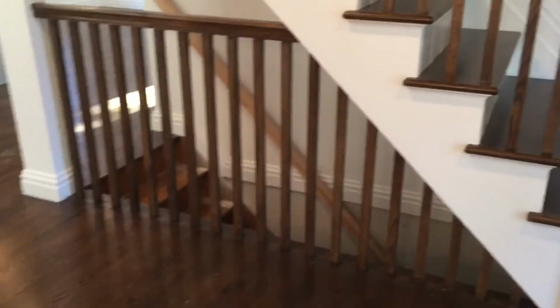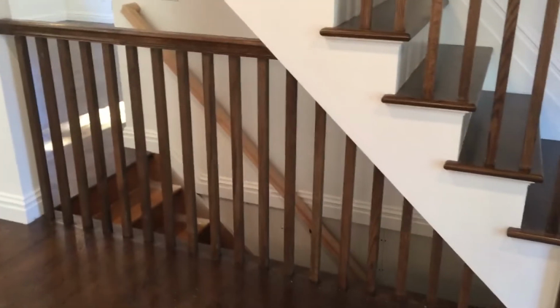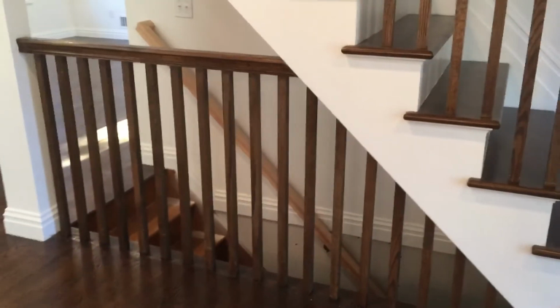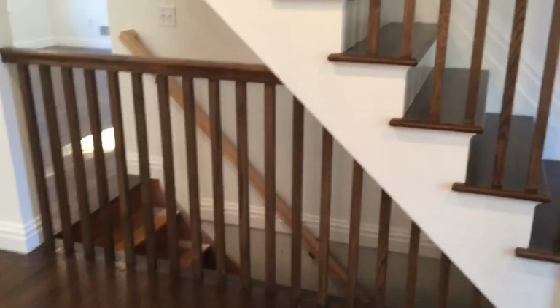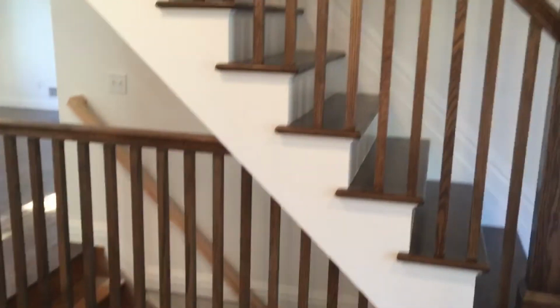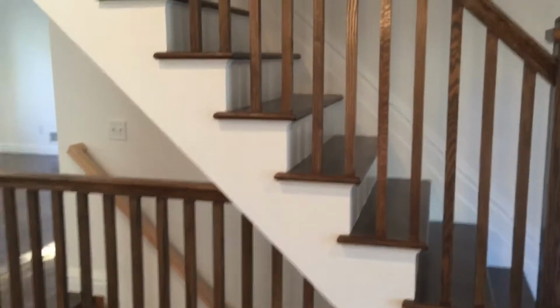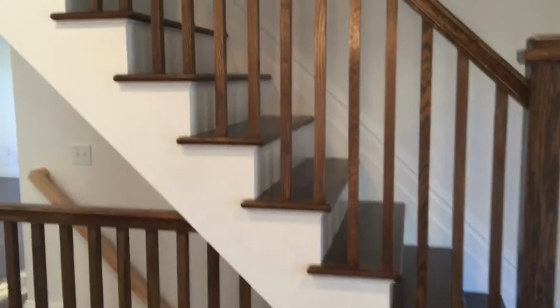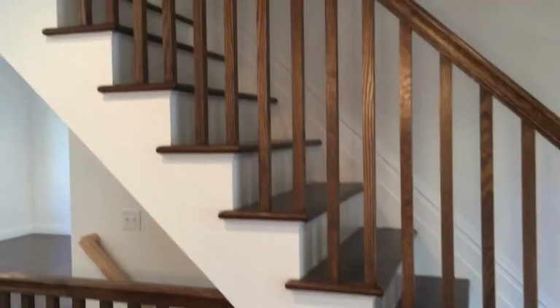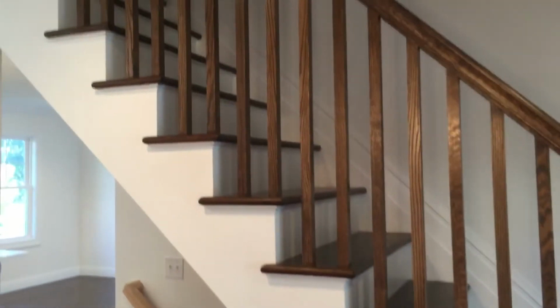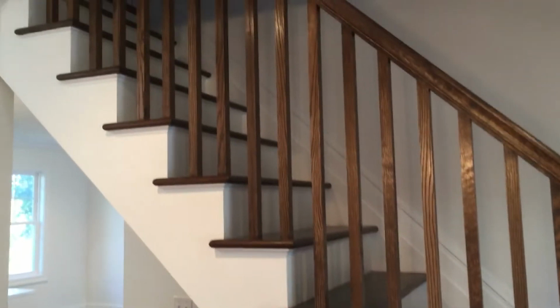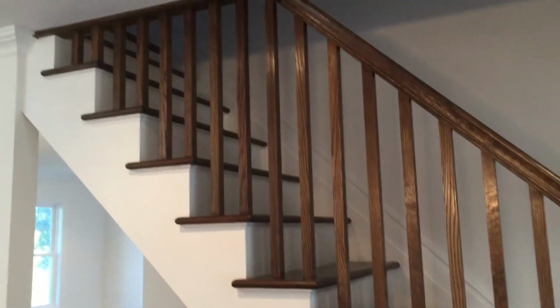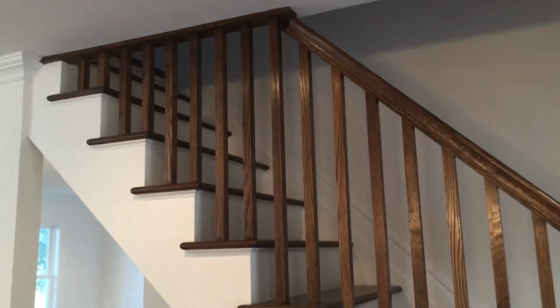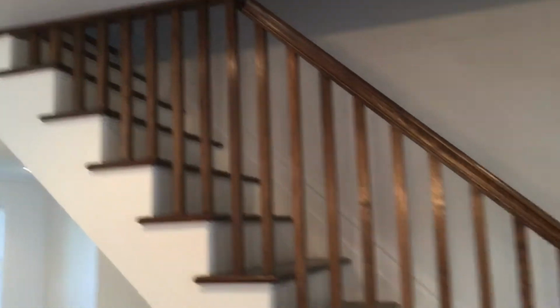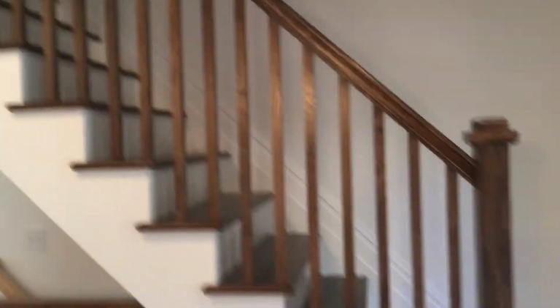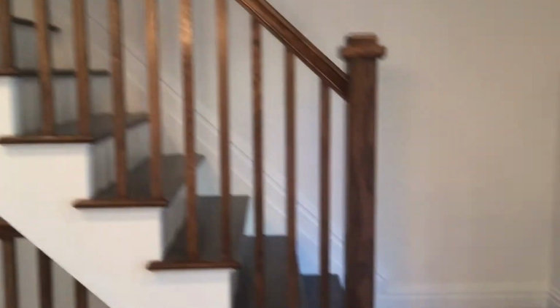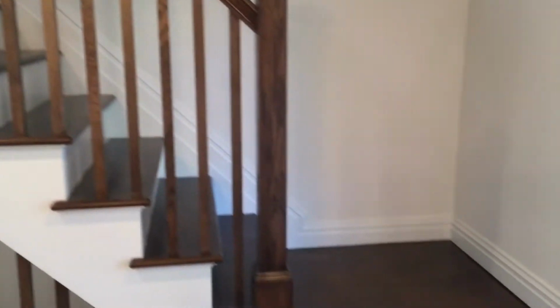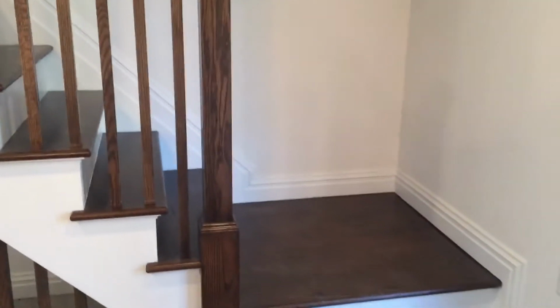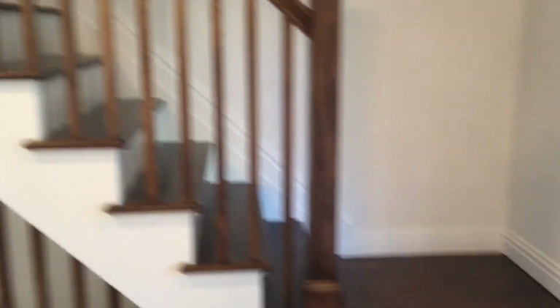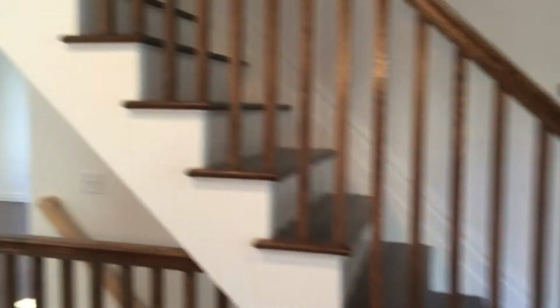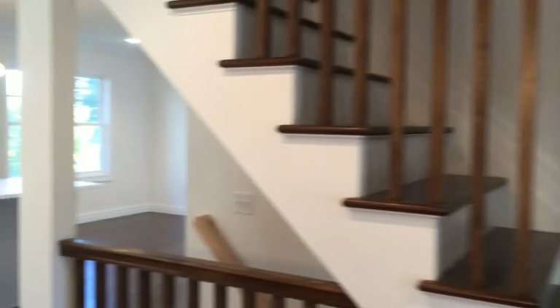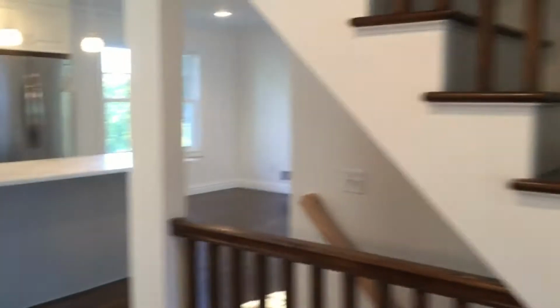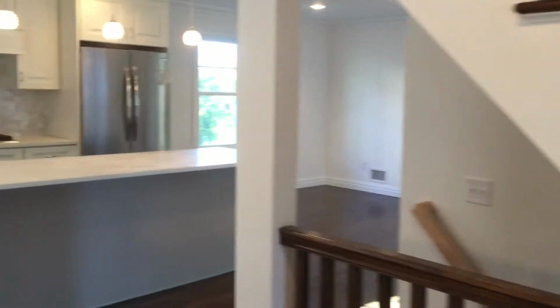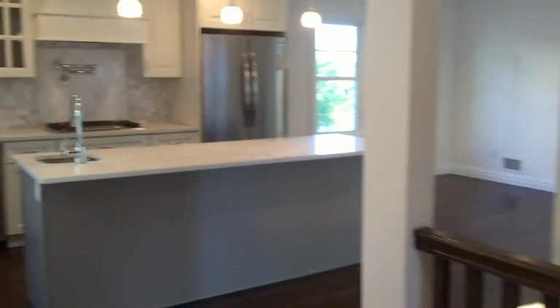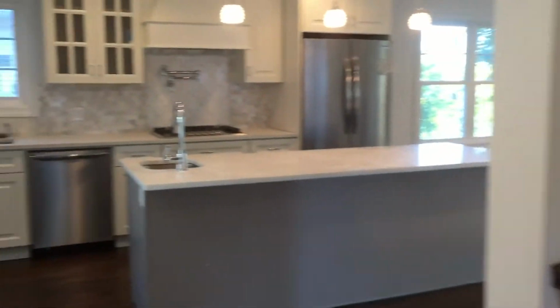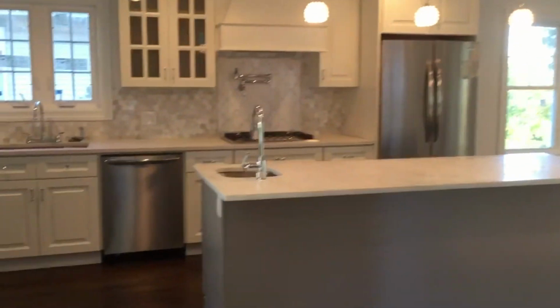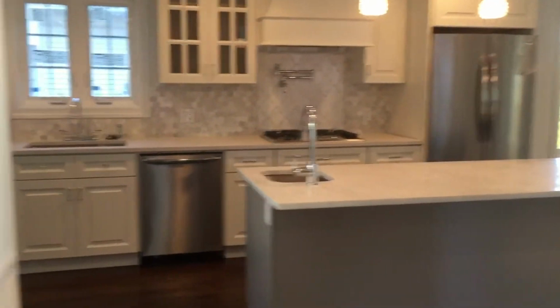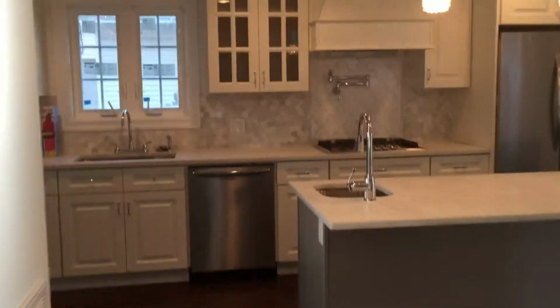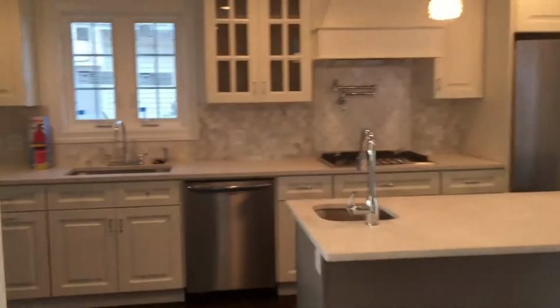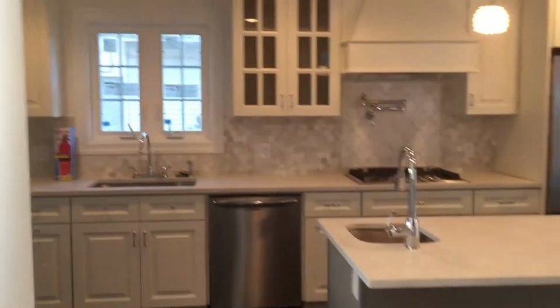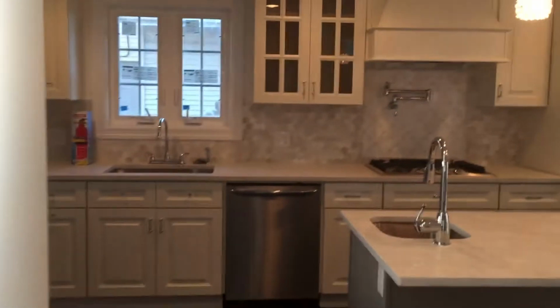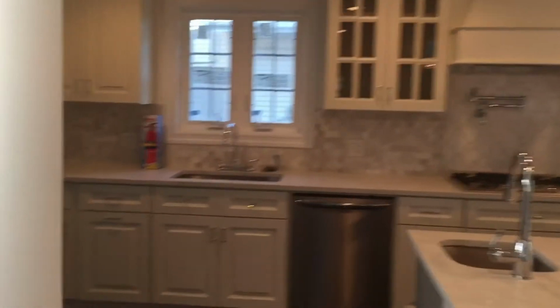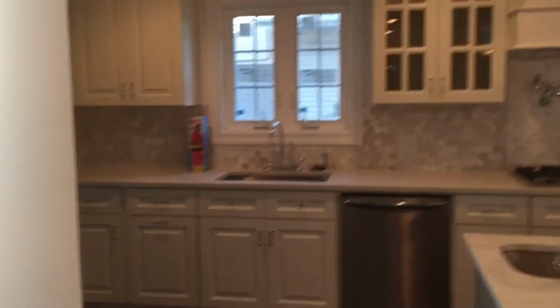We have the staircase leading down to the basement, and then we replaced the staircase going upstairs — the handrails and step system — and then it opens up into the finished kitchen open floor plan.